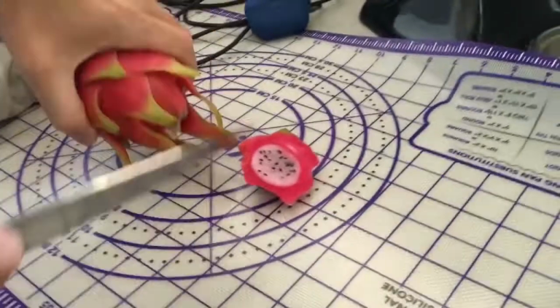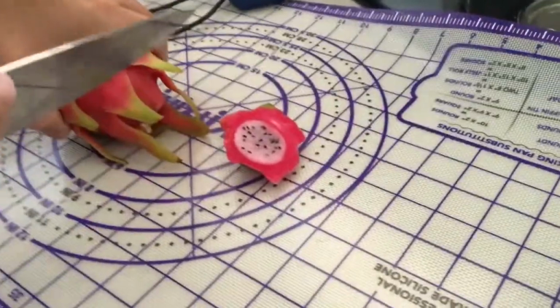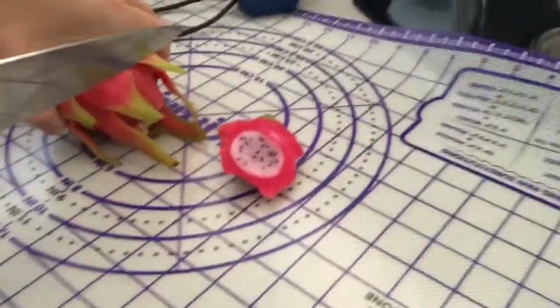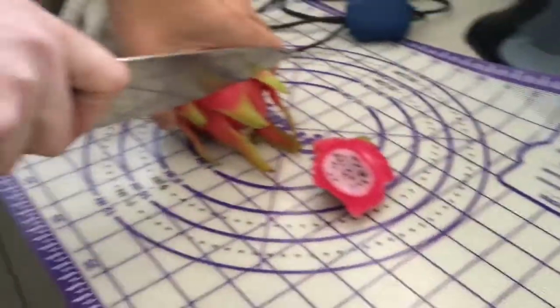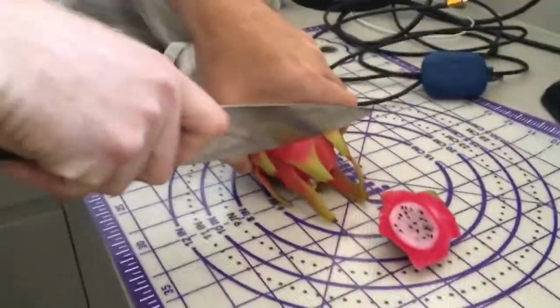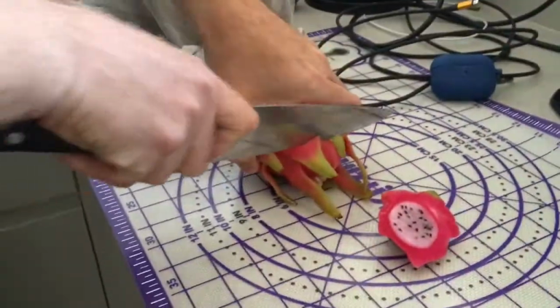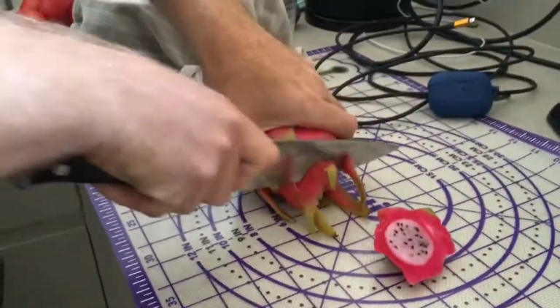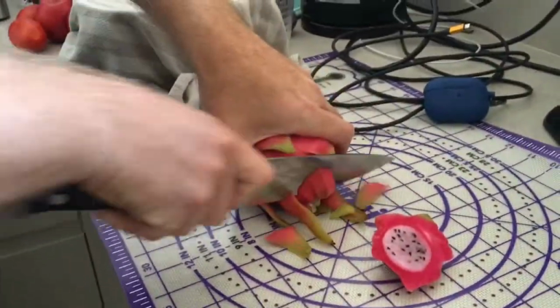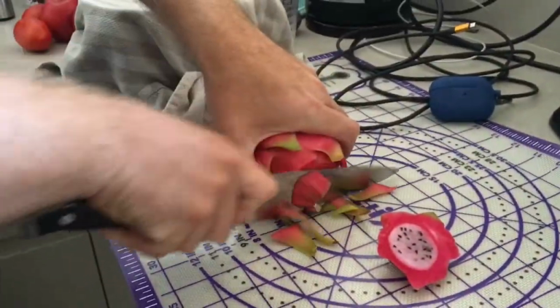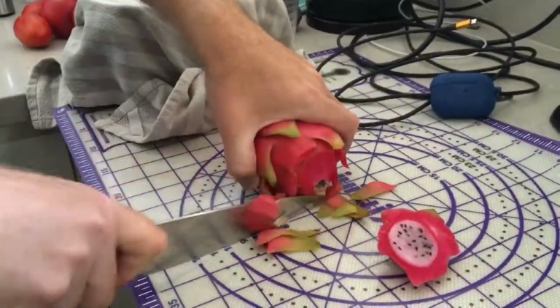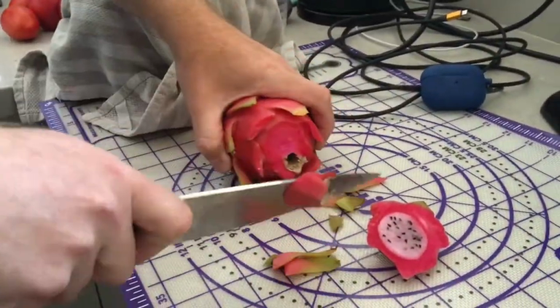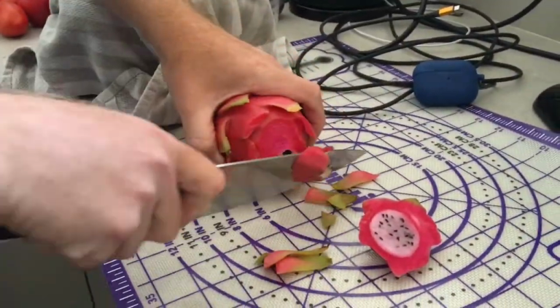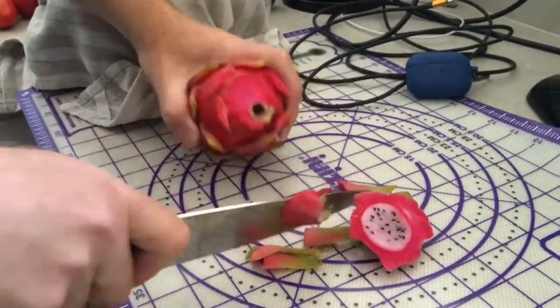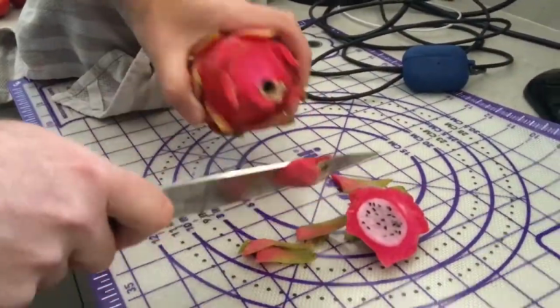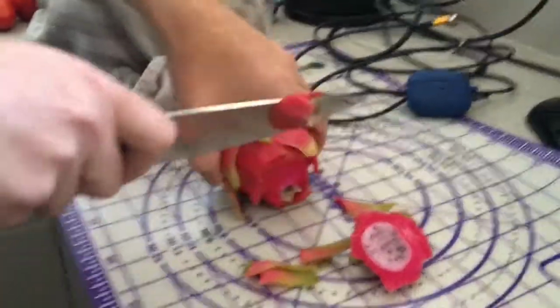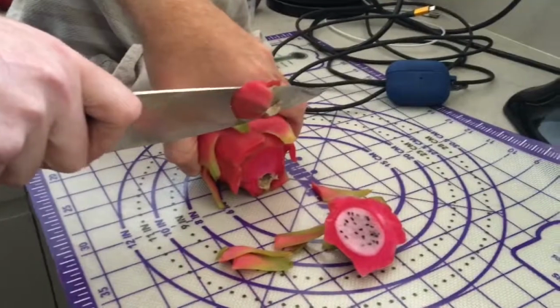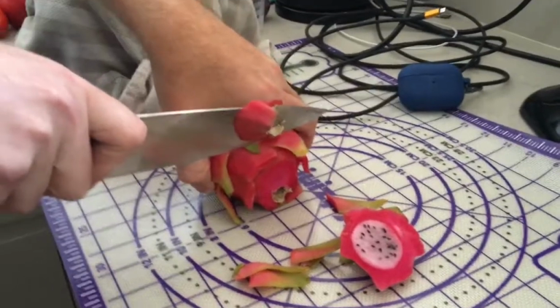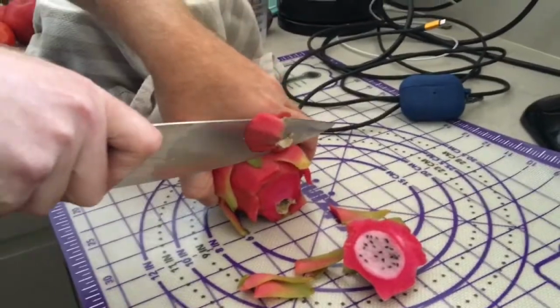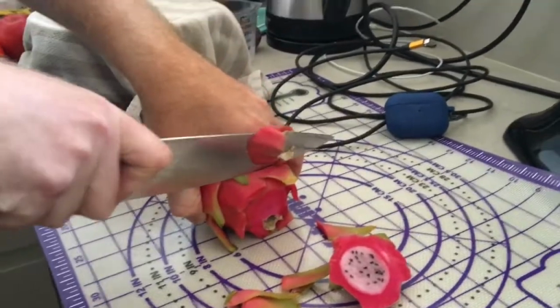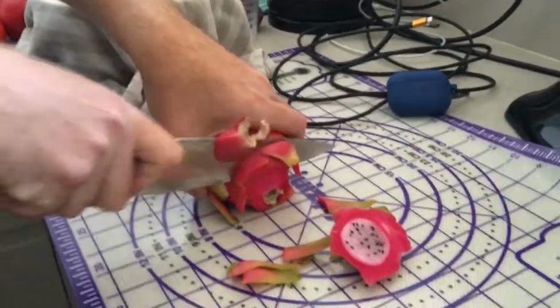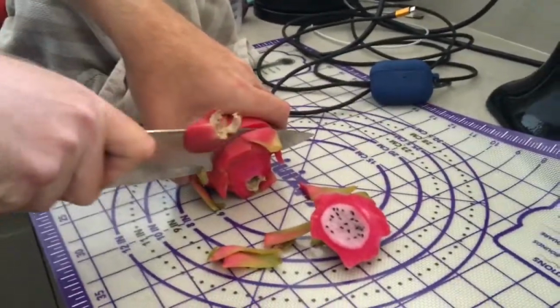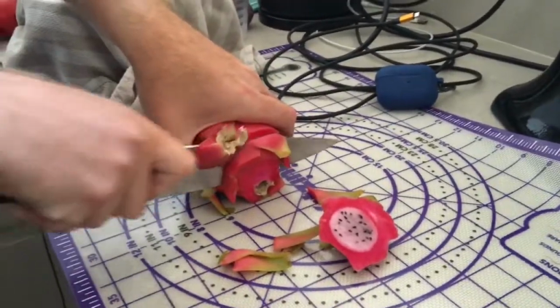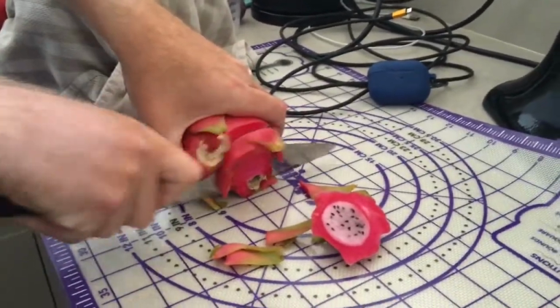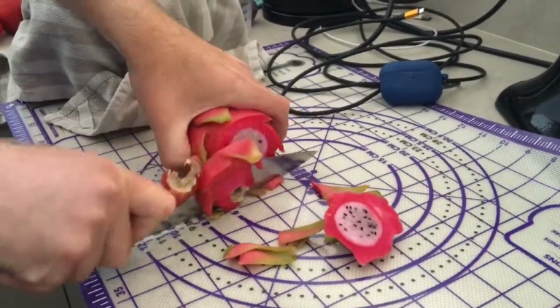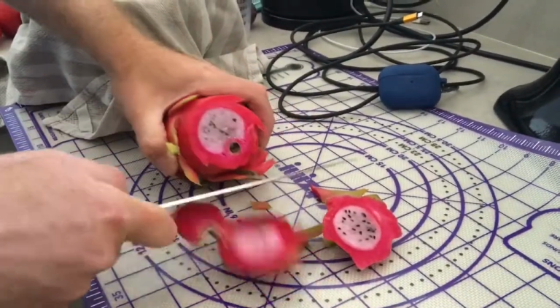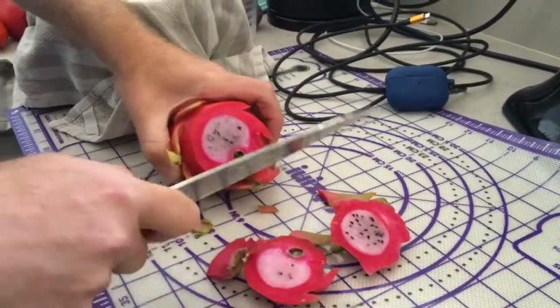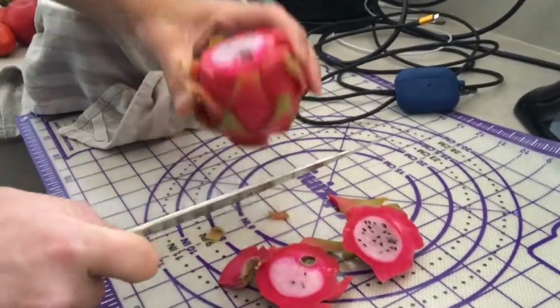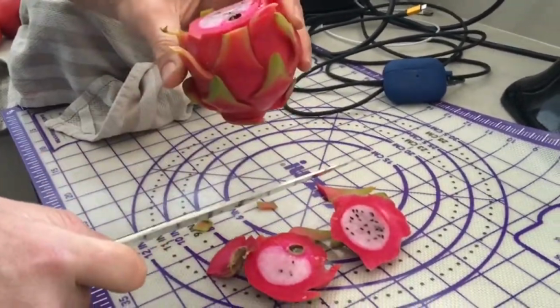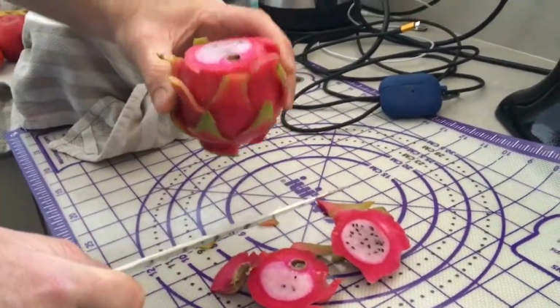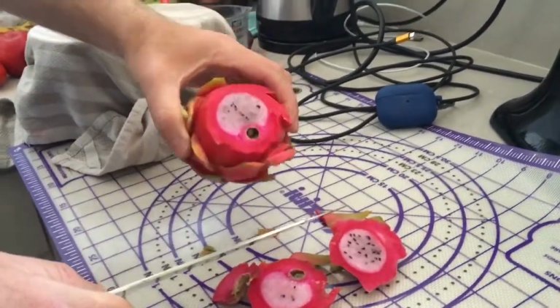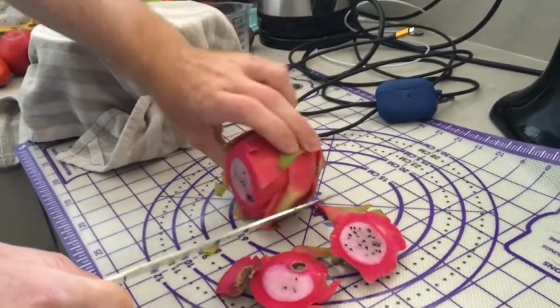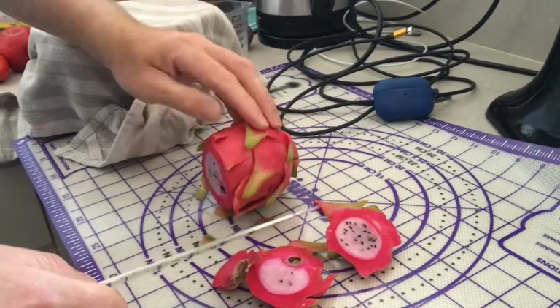So this is what it looks like on the inside. Oh, that side looks different. There it is — that's what it looks like on the inside.